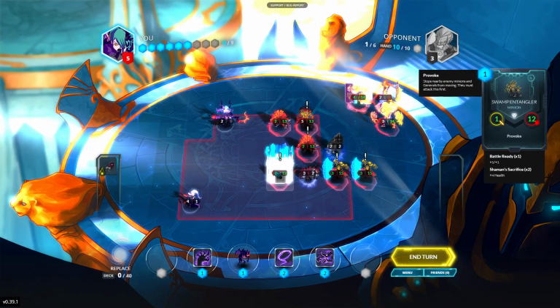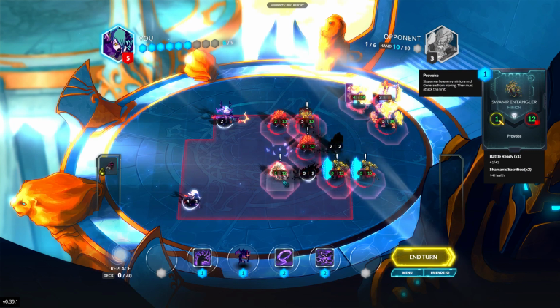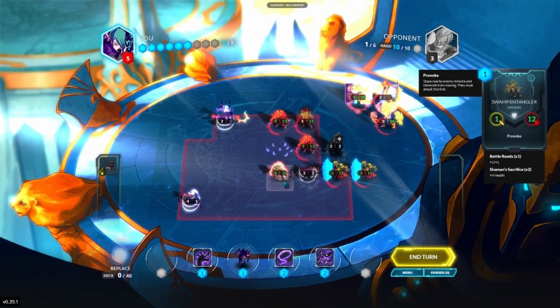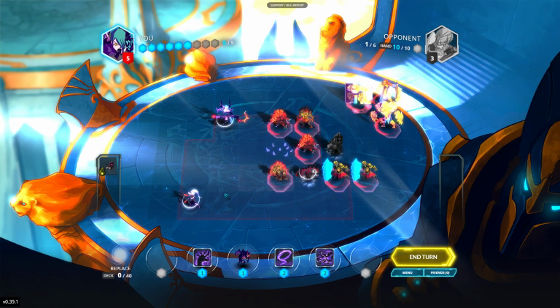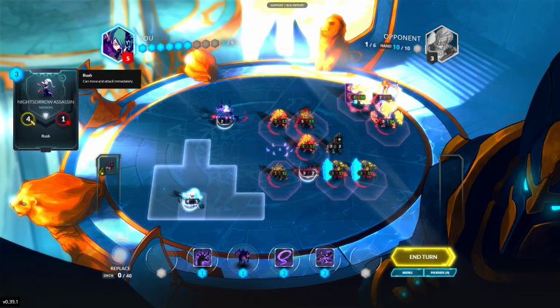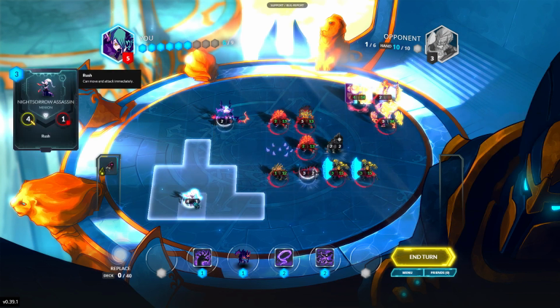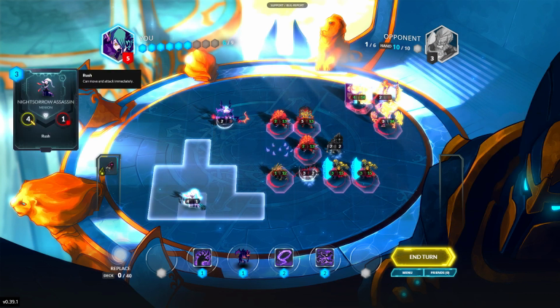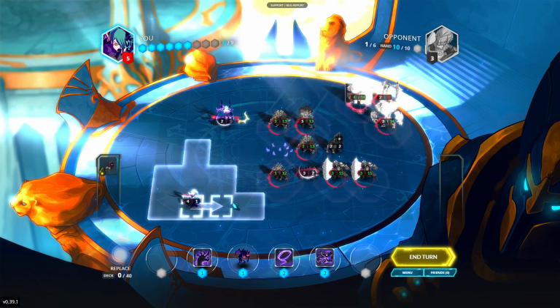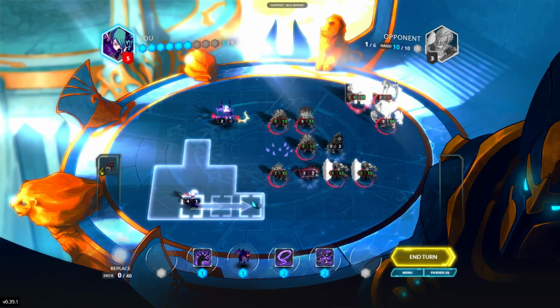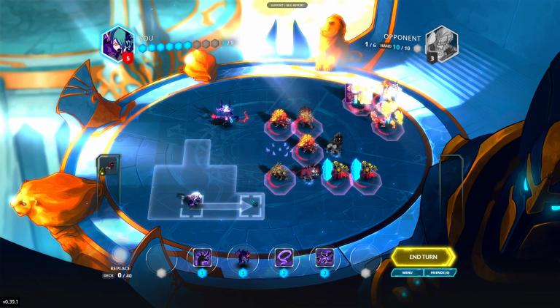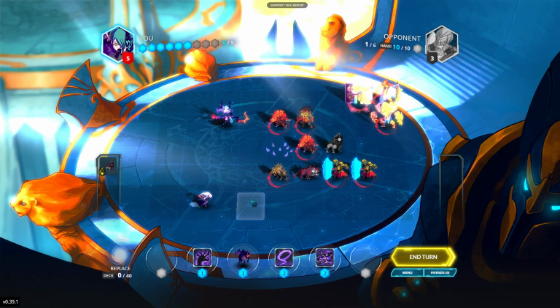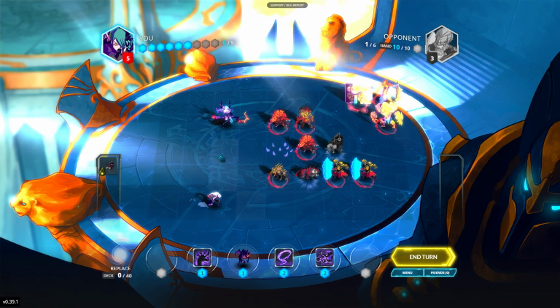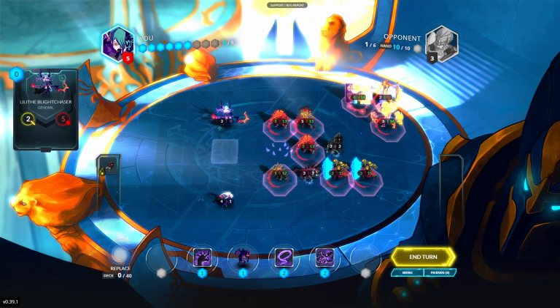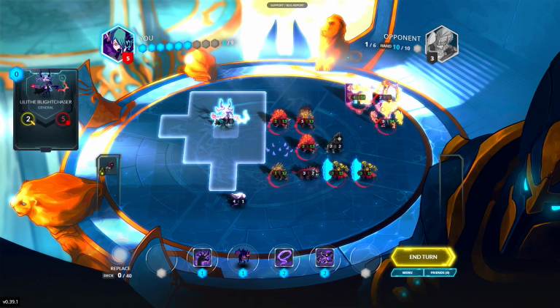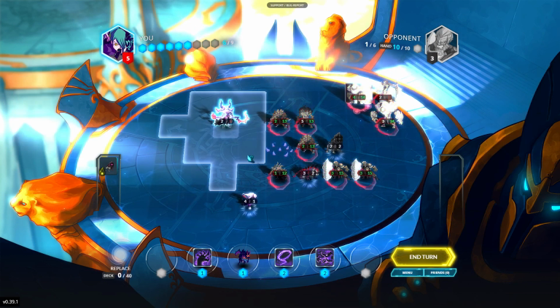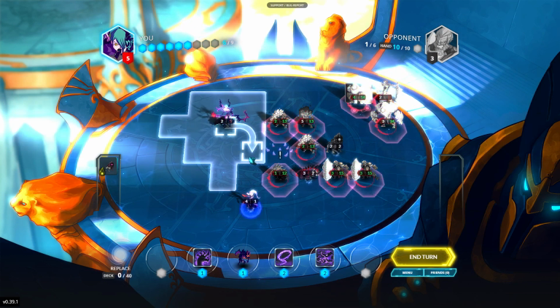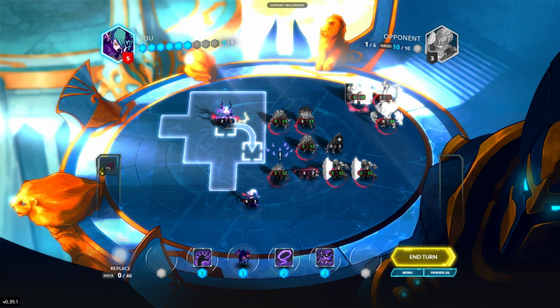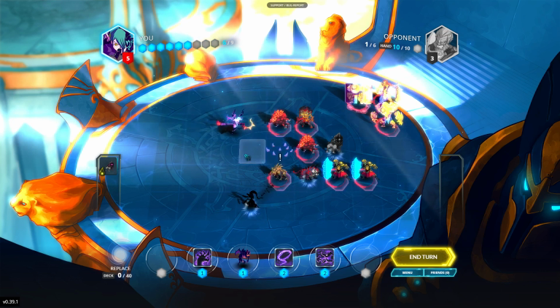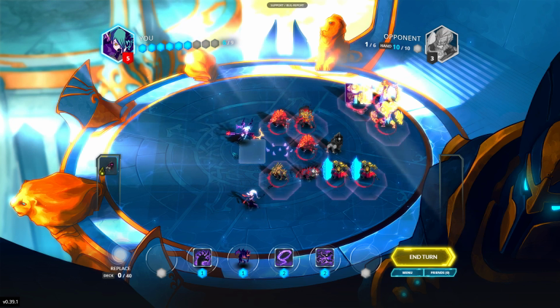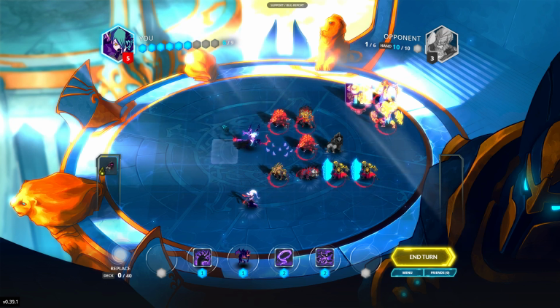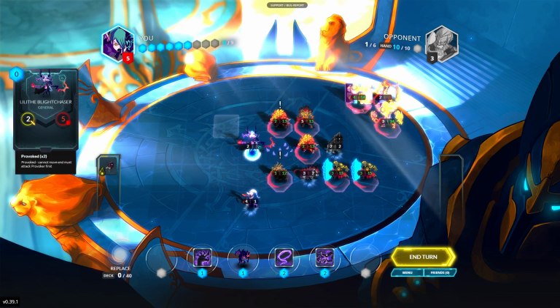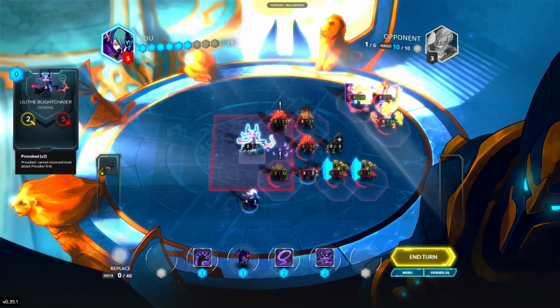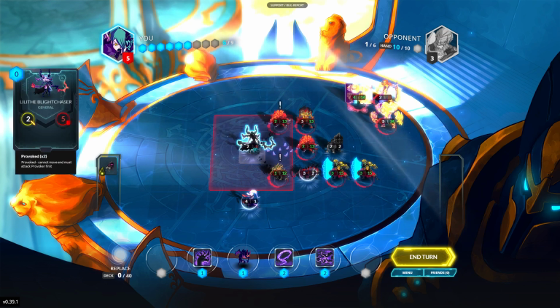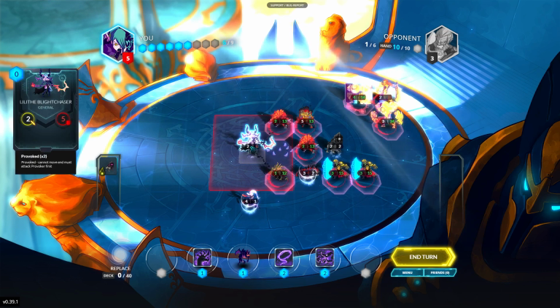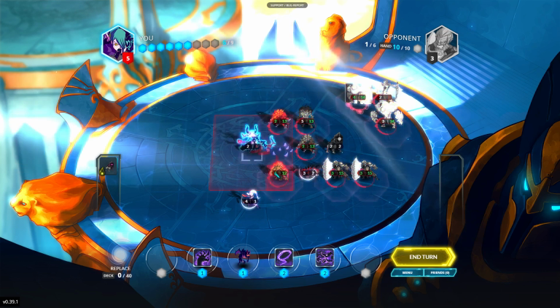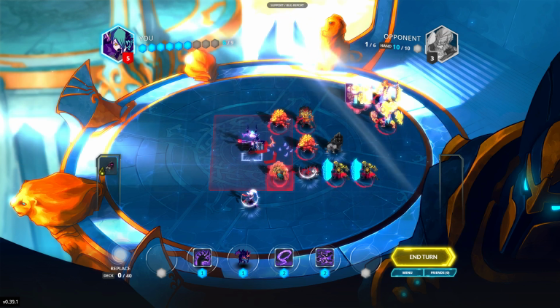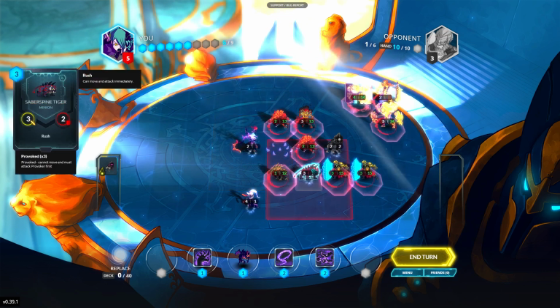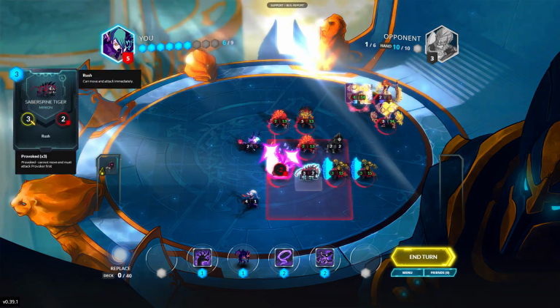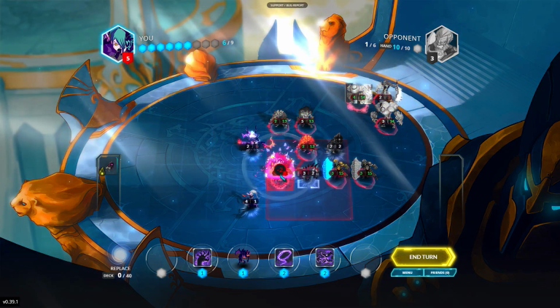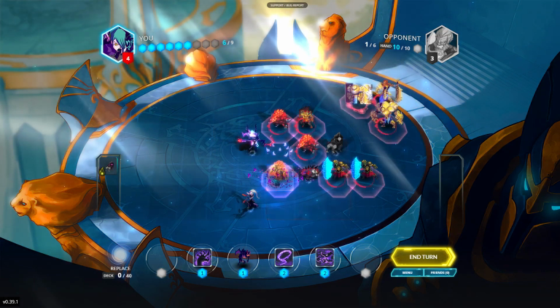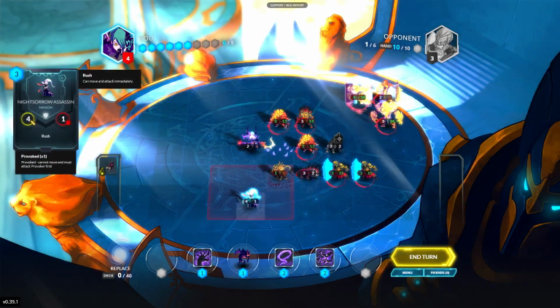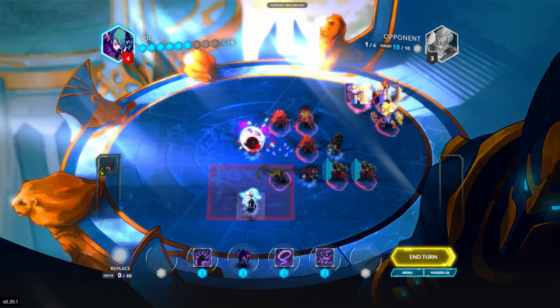The Swamp Entangler now stands there, and we rush with our Knight Sauror Assassin over to him. We also move our General over to him and attack him with everything we have.